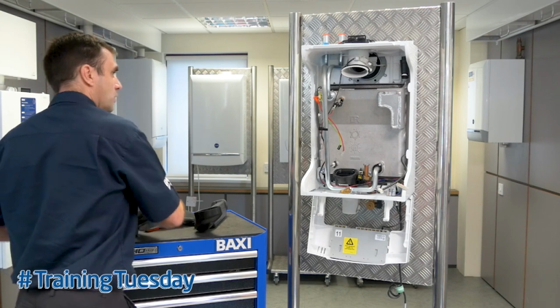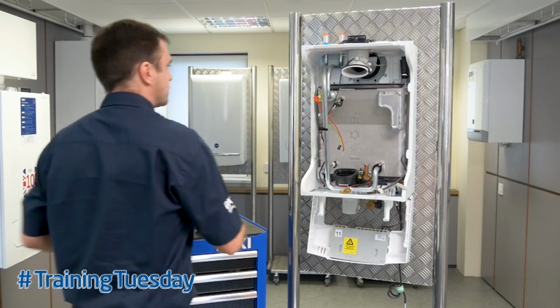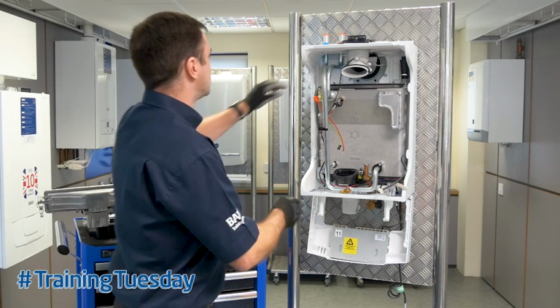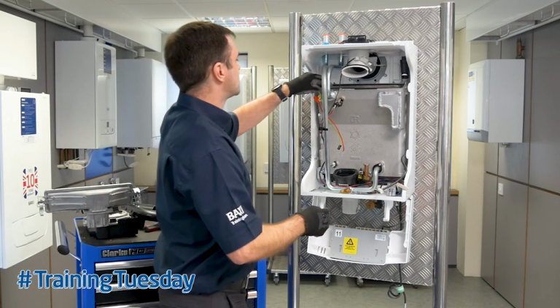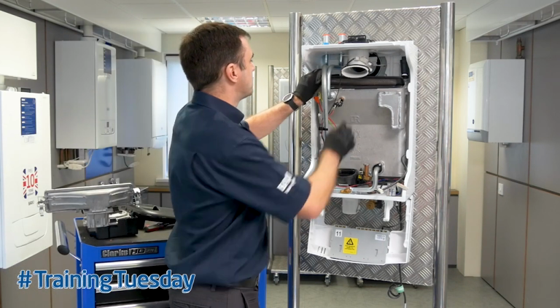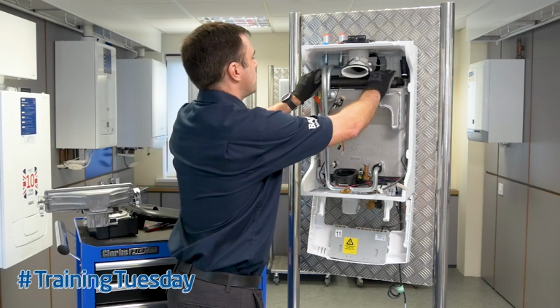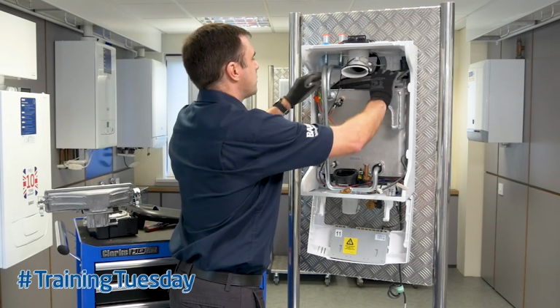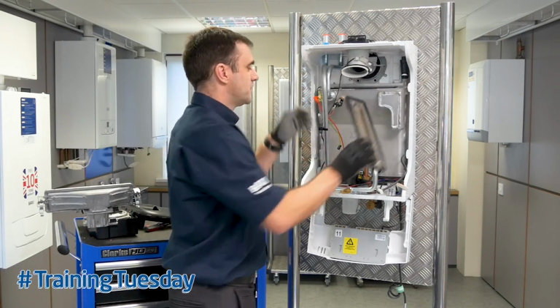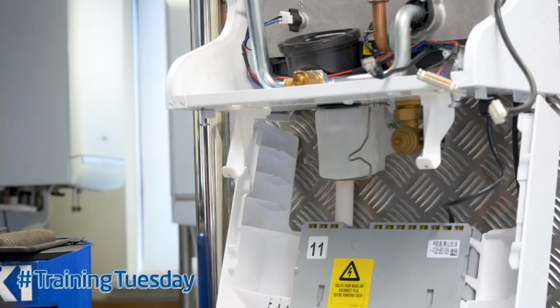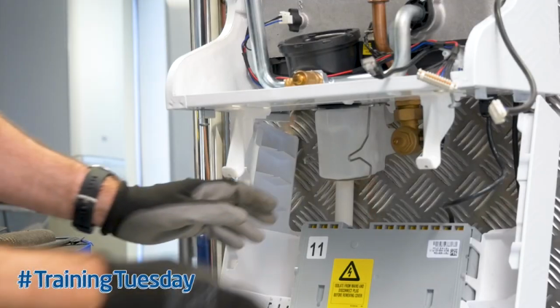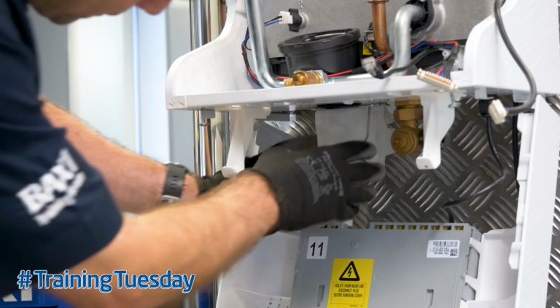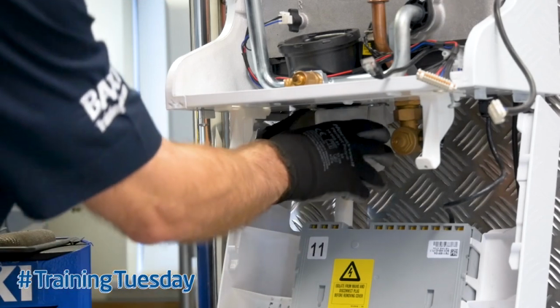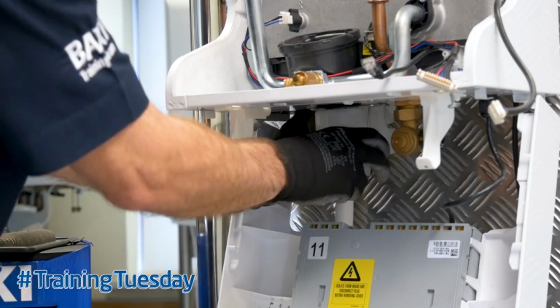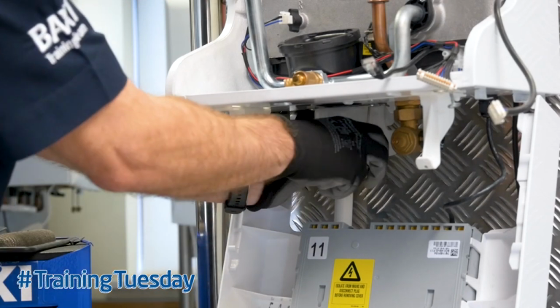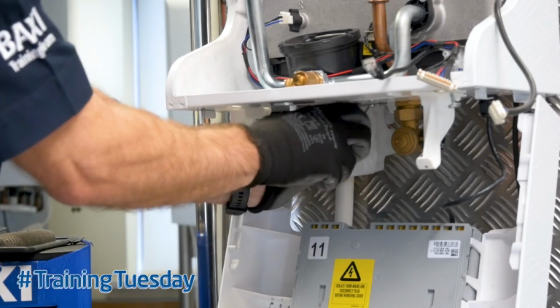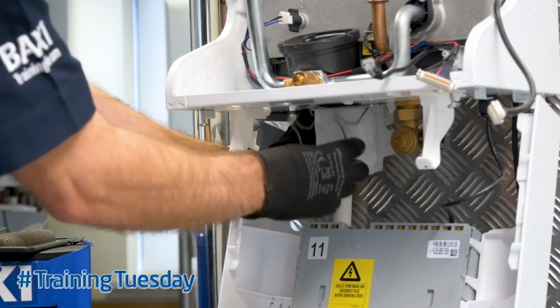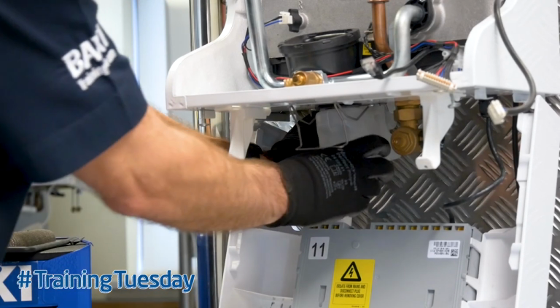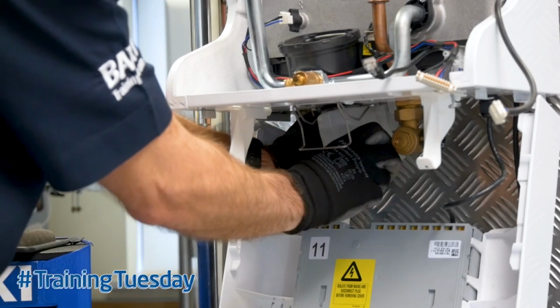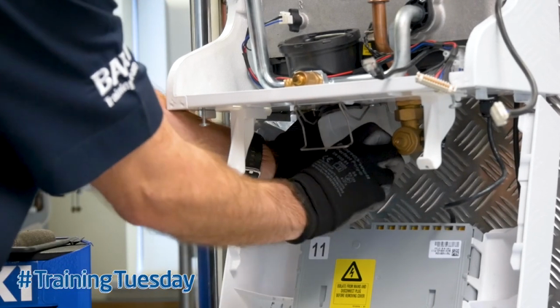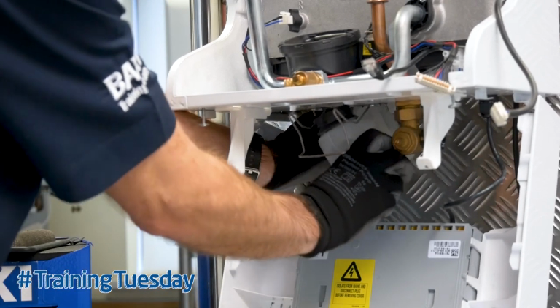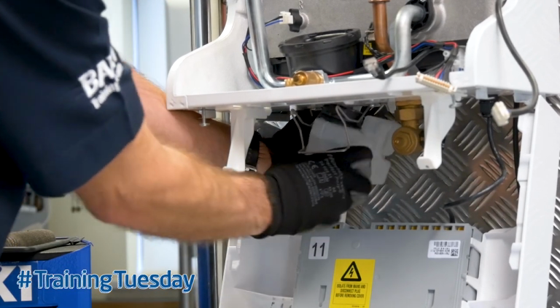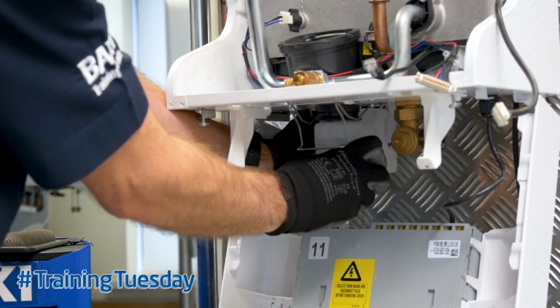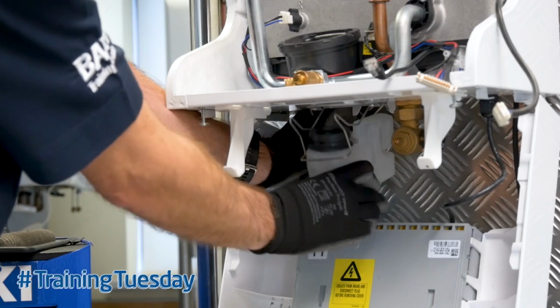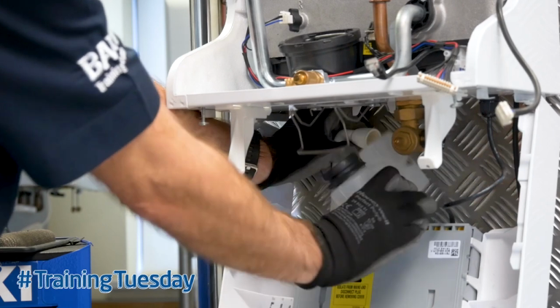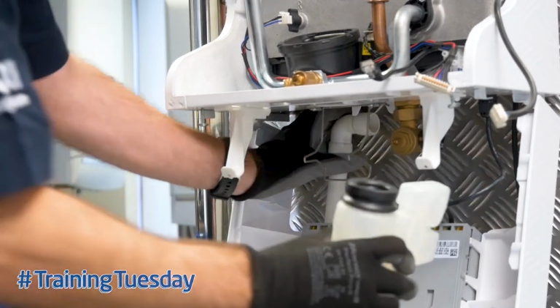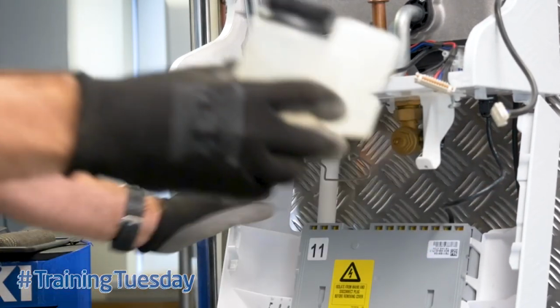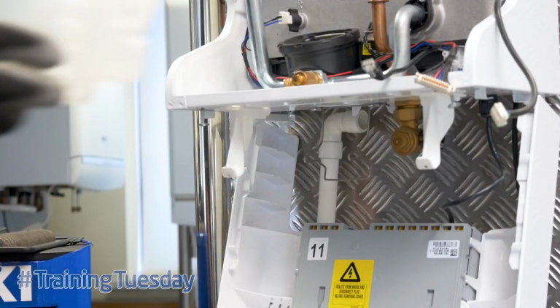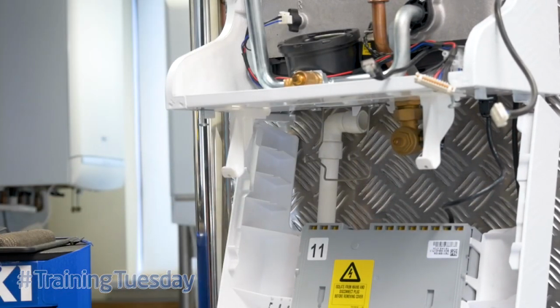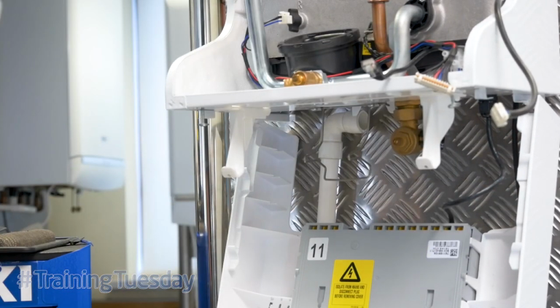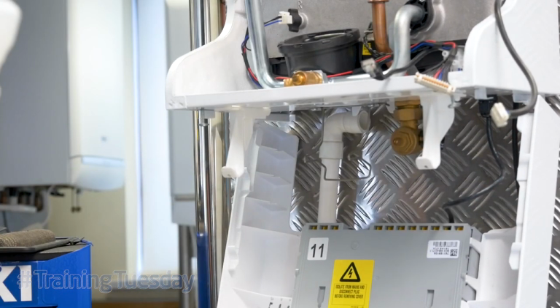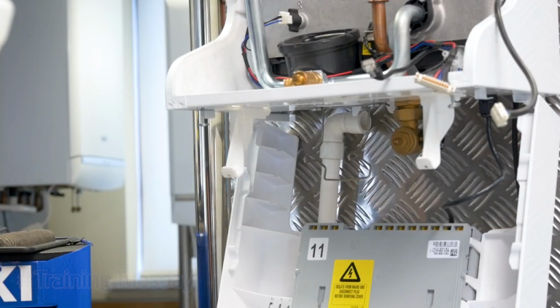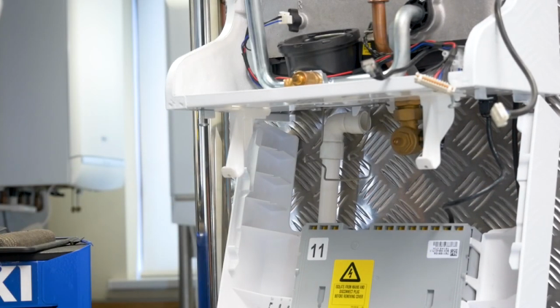Once that's removed, it's simply pulling the burner up, and of course removing the condensate trap — pull the clip forward, ease out the trap, and there you have it. You've fully stripped the boiler ready to be serviced.